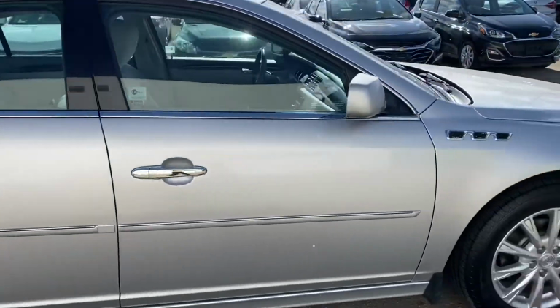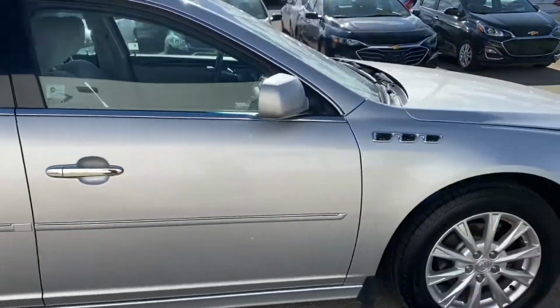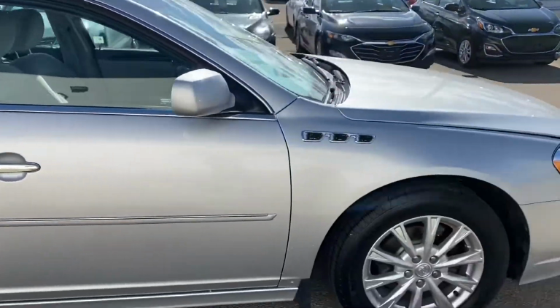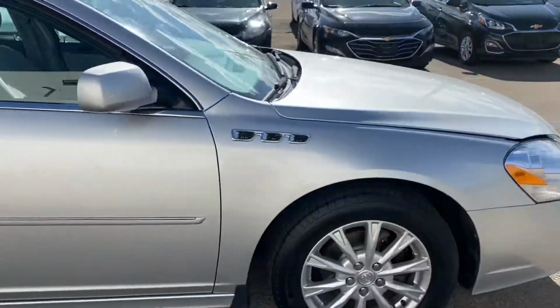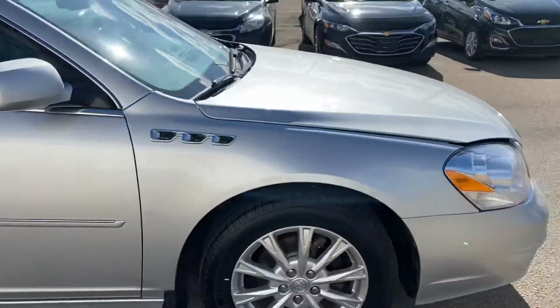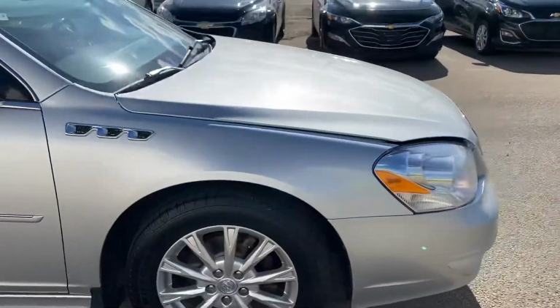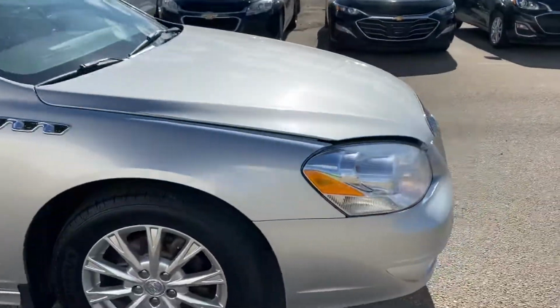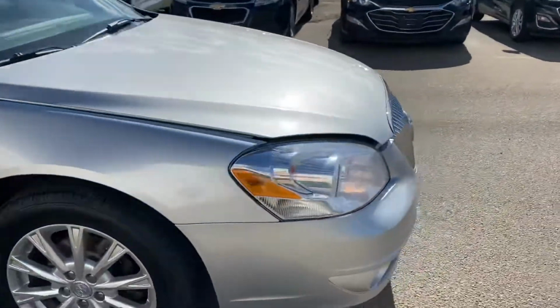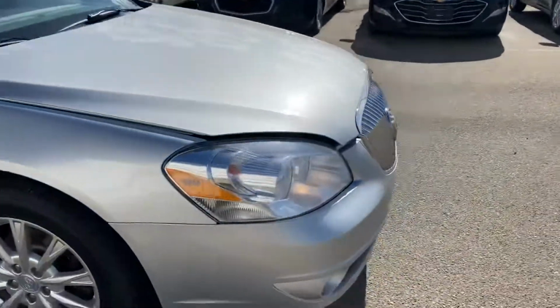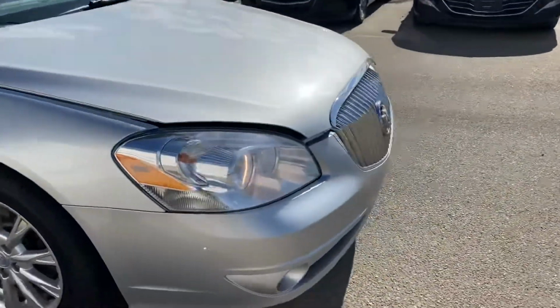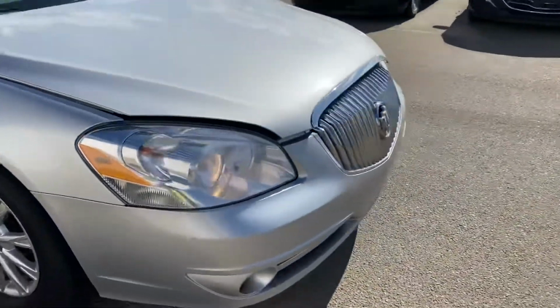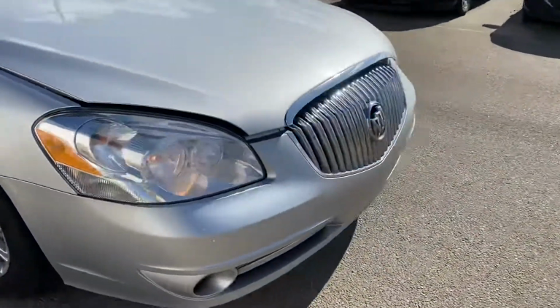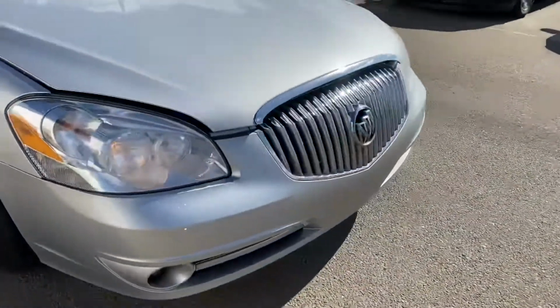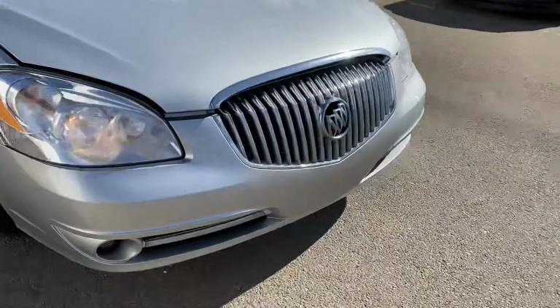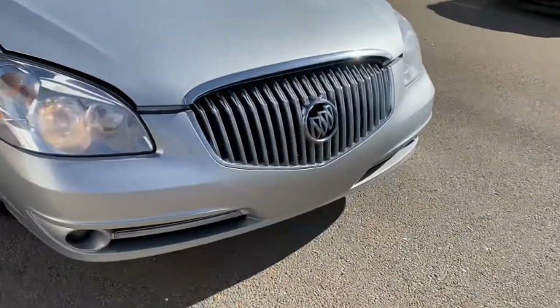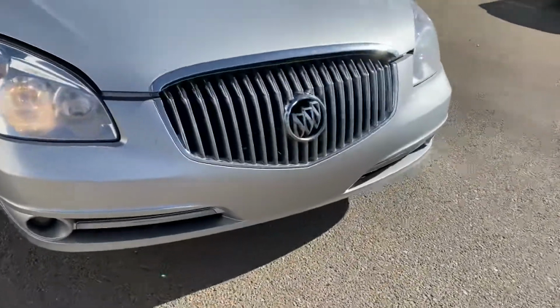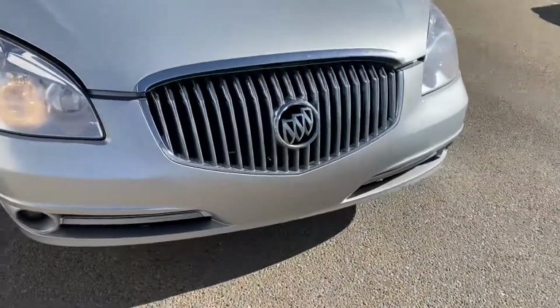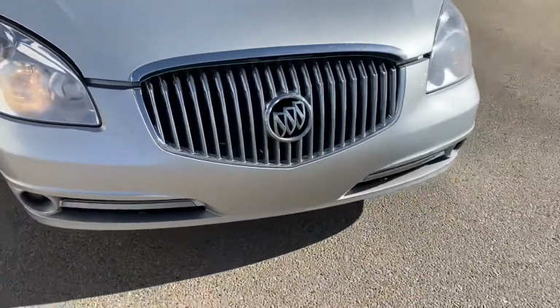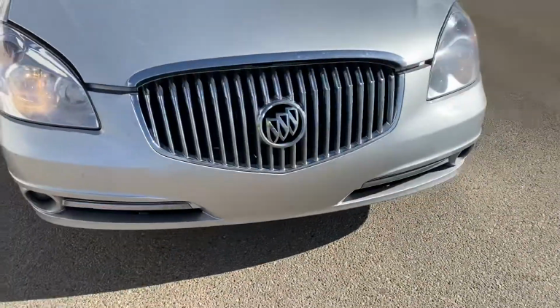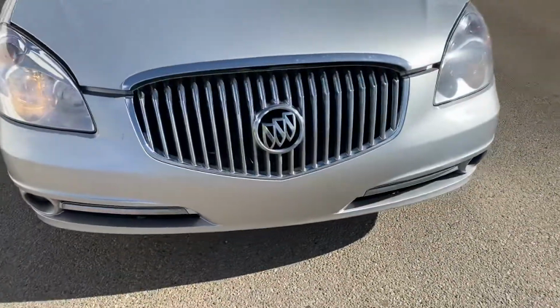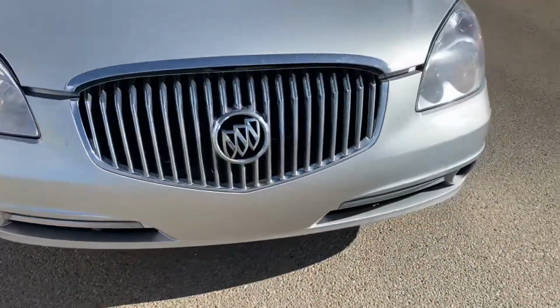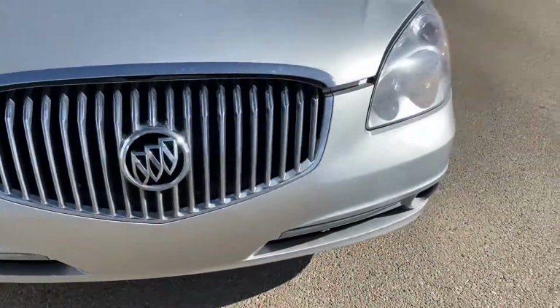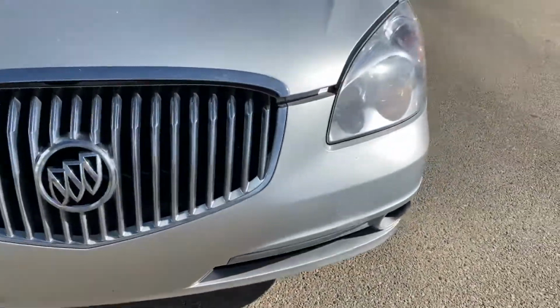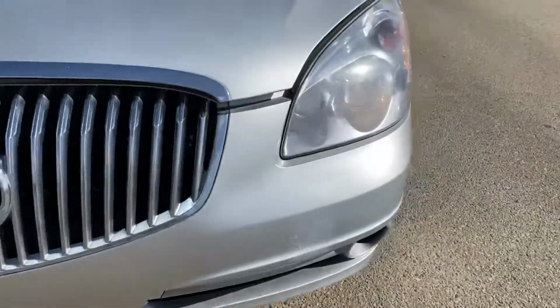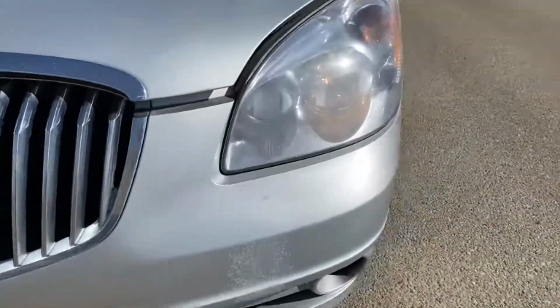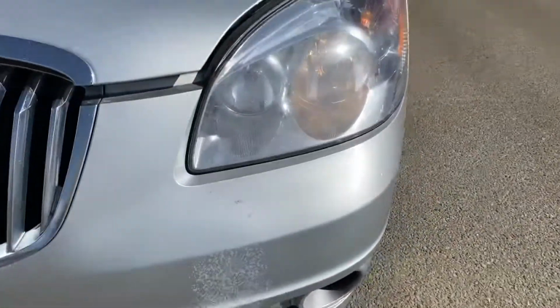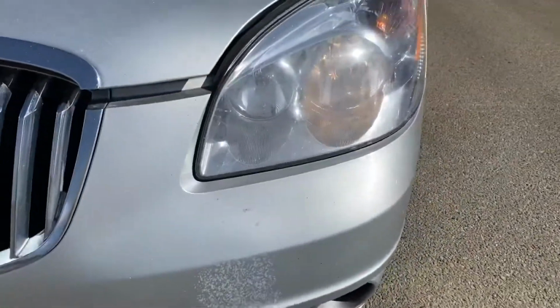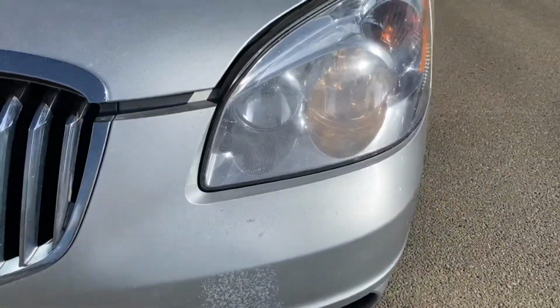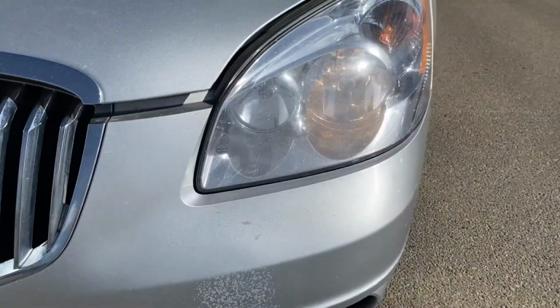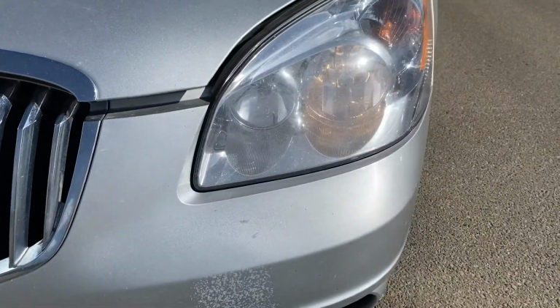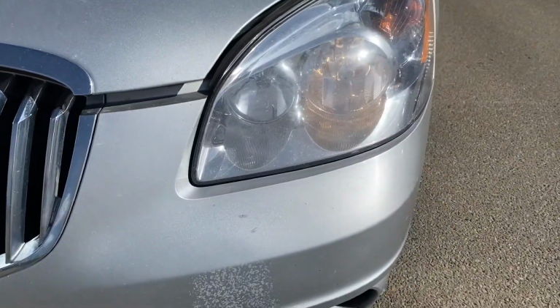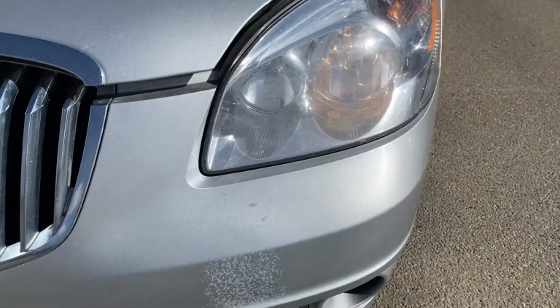I'm going to start with the front end of the vehicle. As you can see, it has a signature Buick grille and comes with the elegant high and low beam headlights.